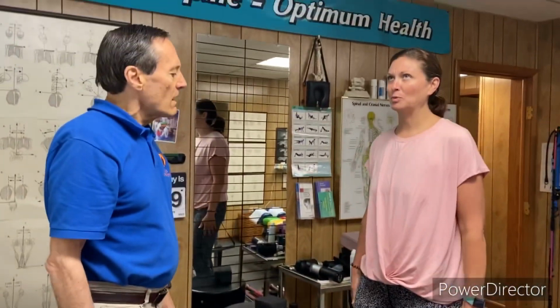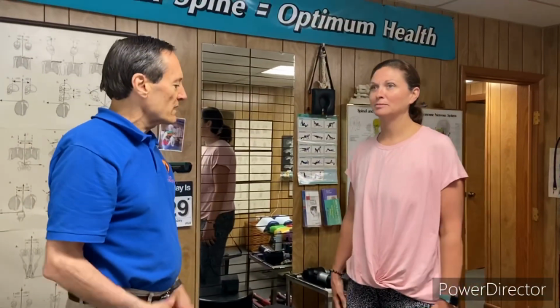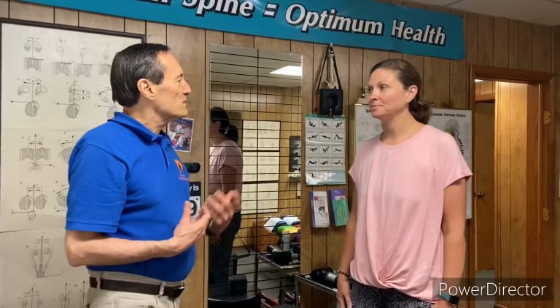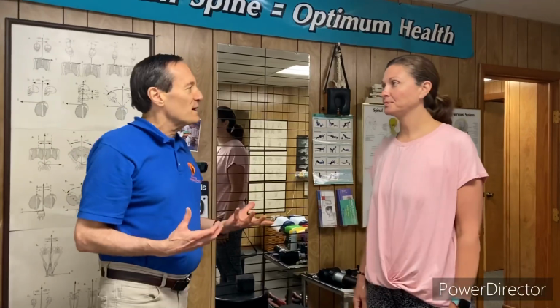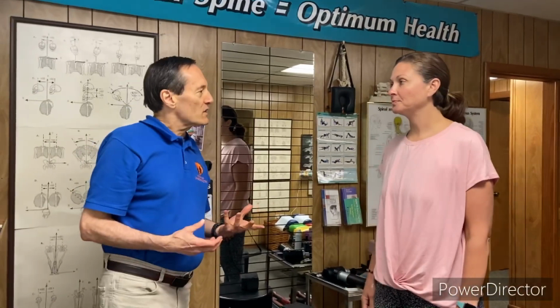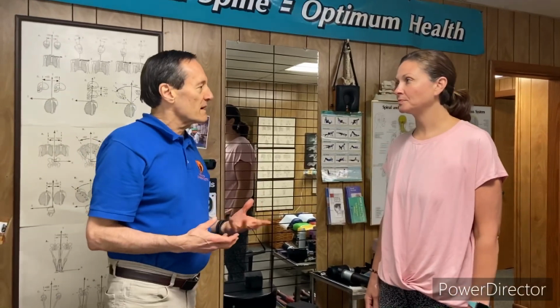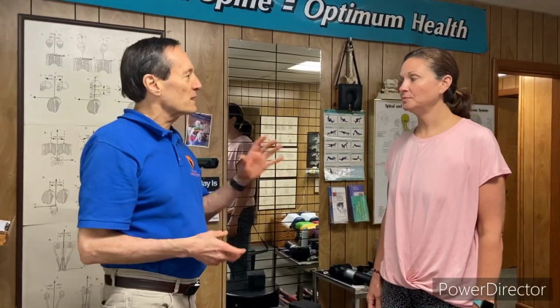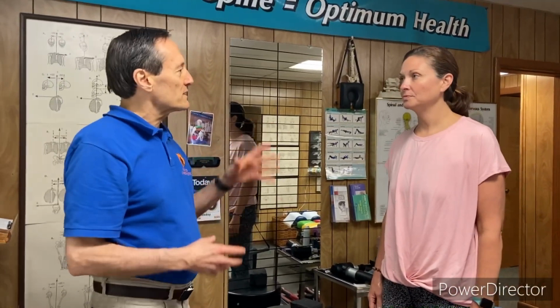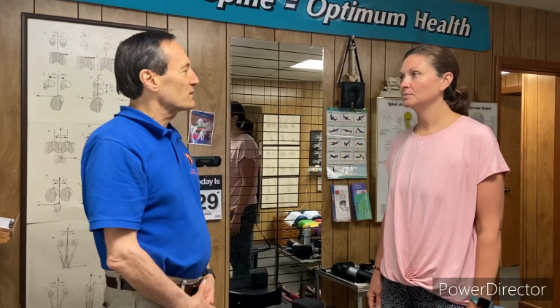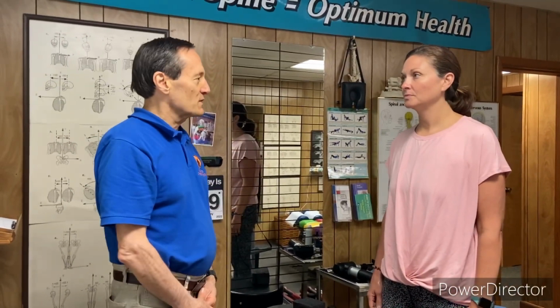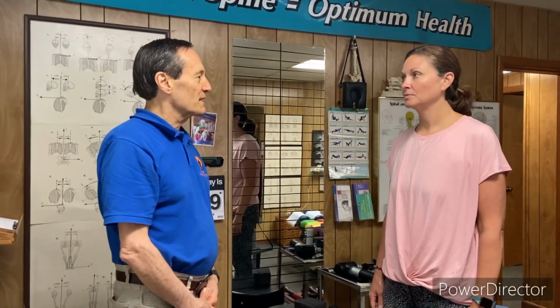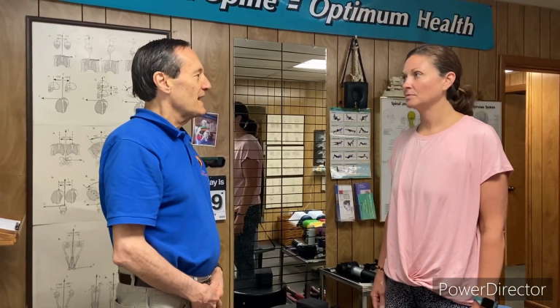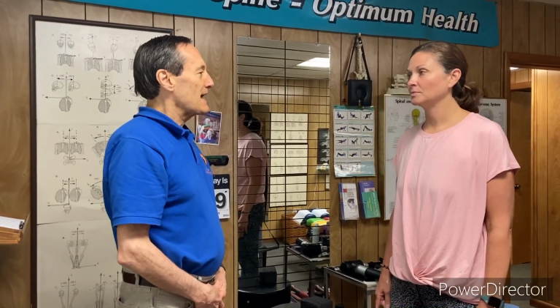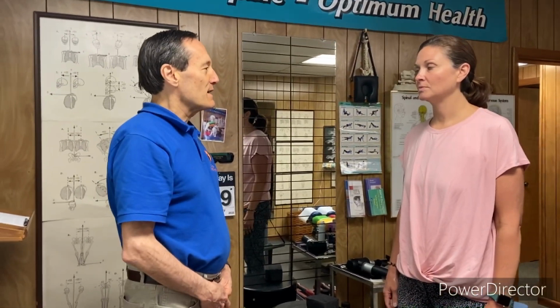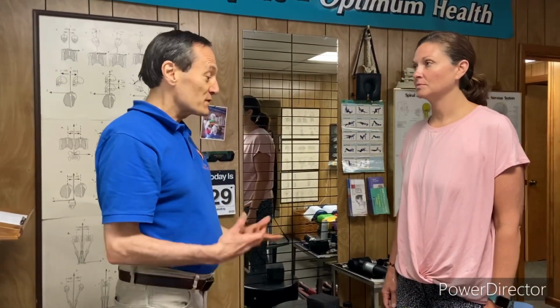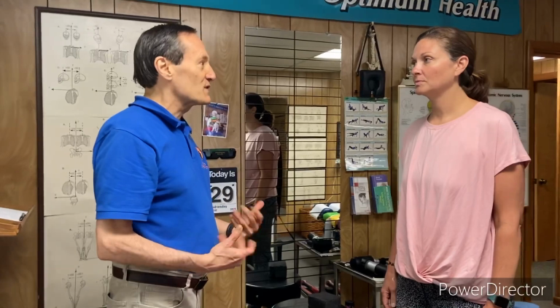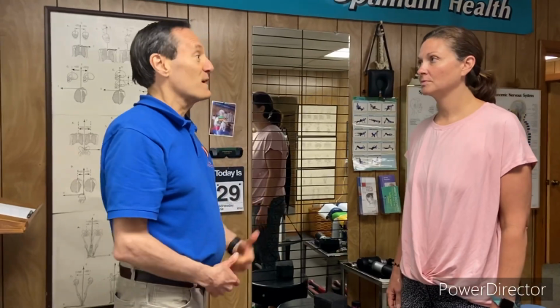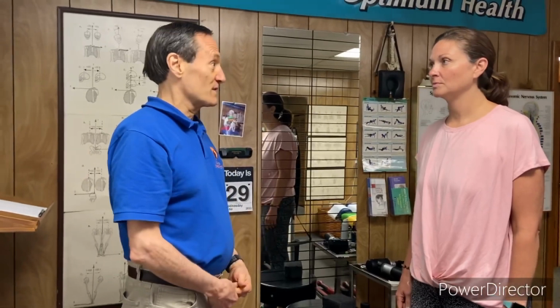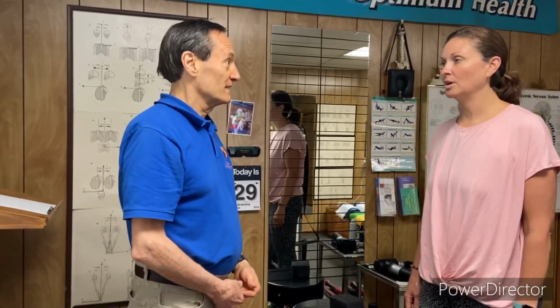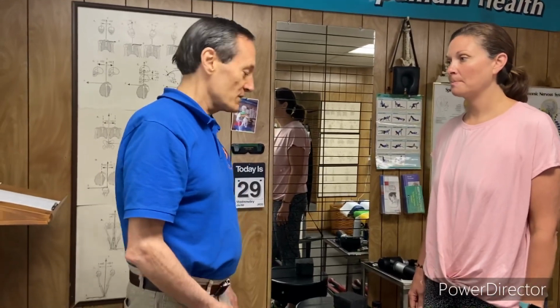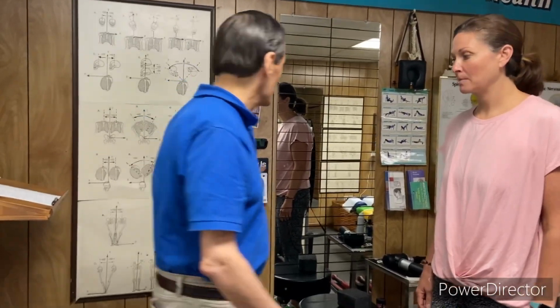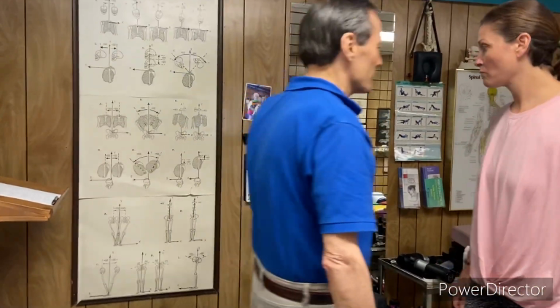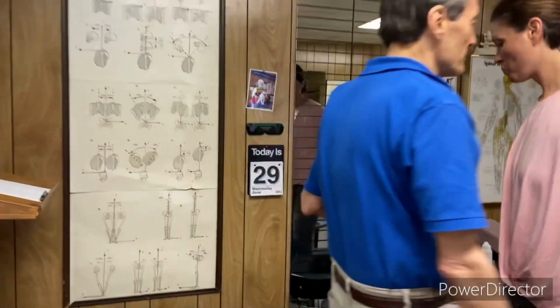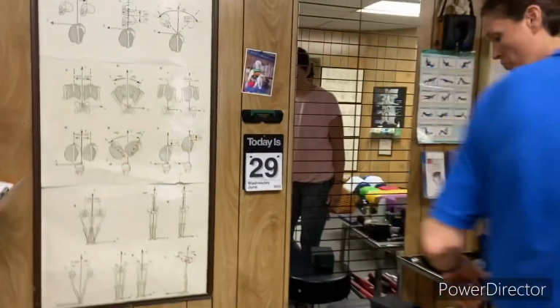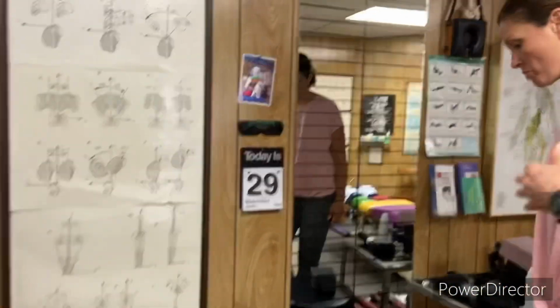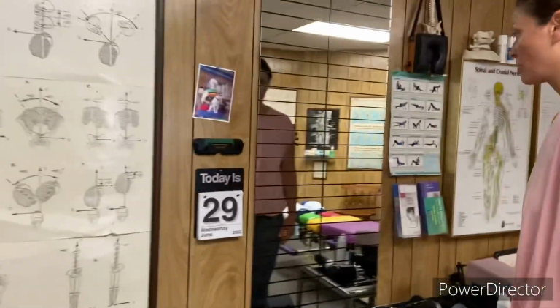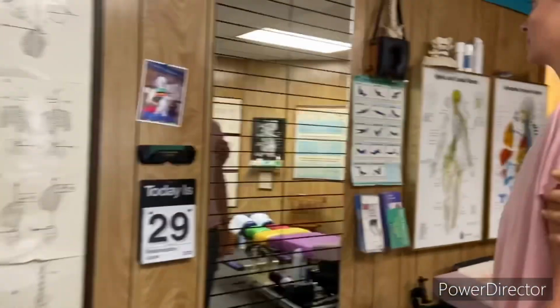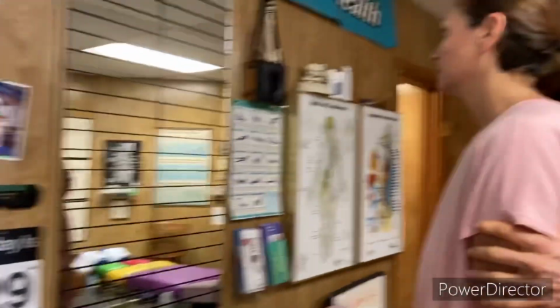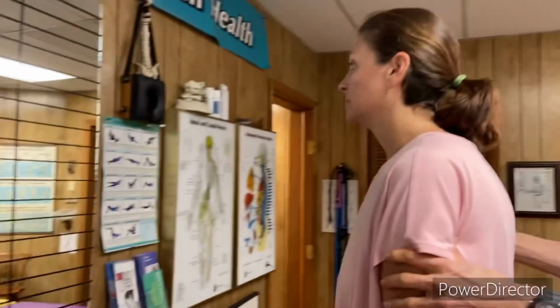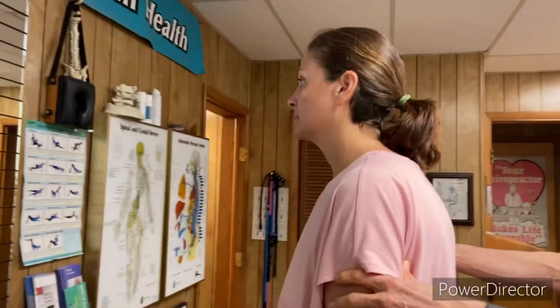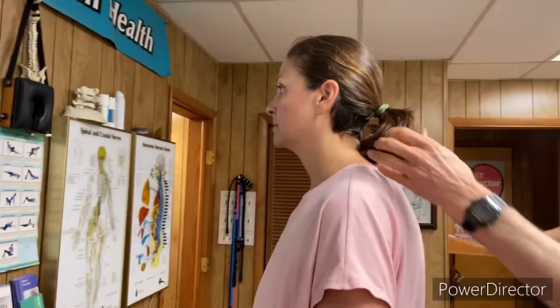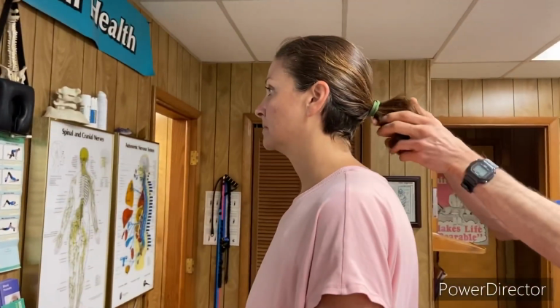Well, we're gonna be doing a full body adjustment today, so we're gonna address most of those issues. First we're gonna check your posture. So we're gonna have you stand in front of the mirror and we're gonna be taking a look at the posture.